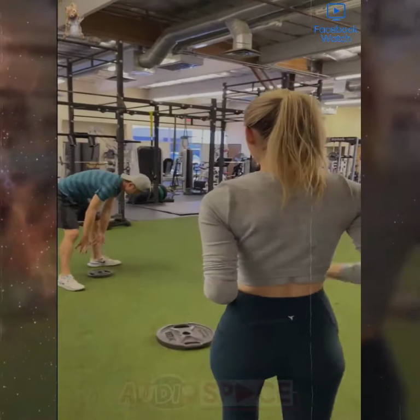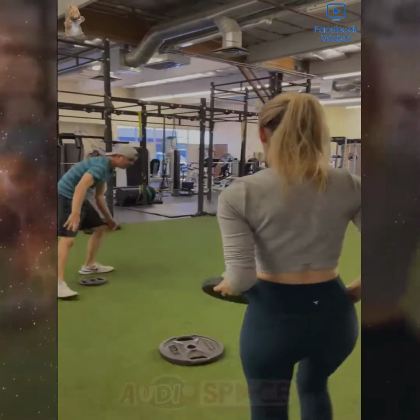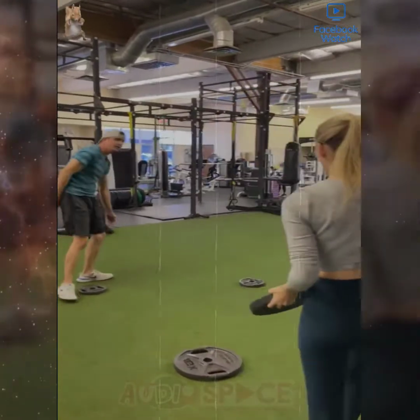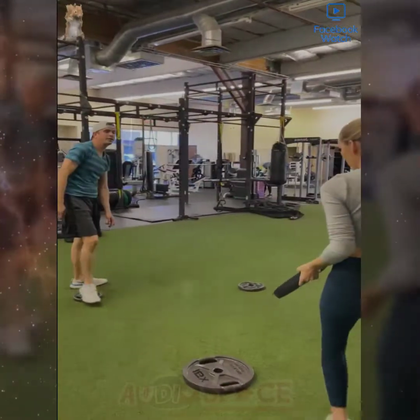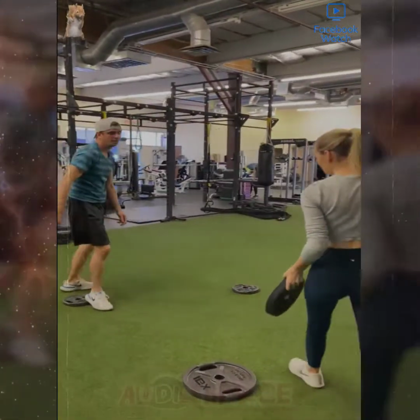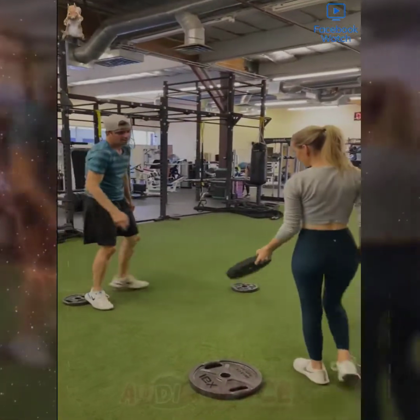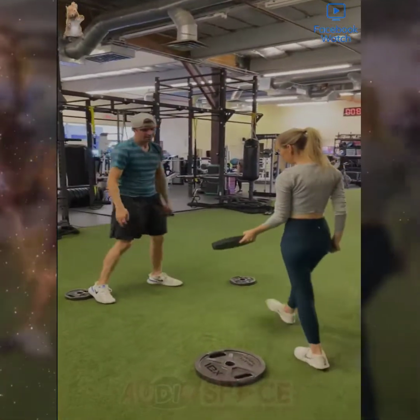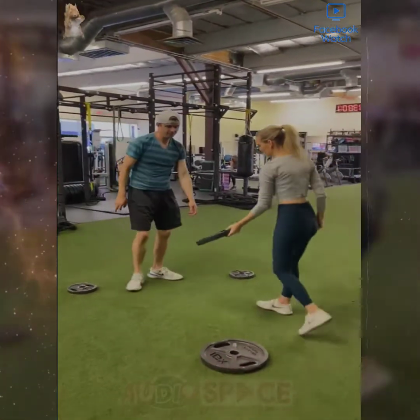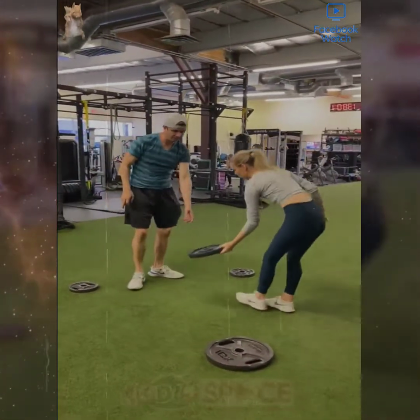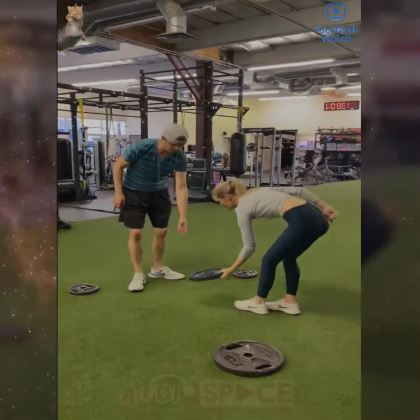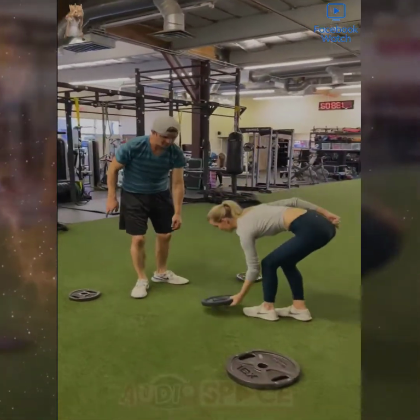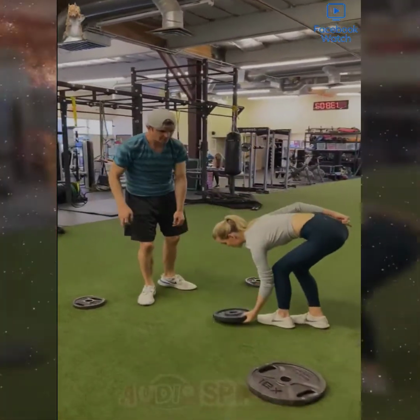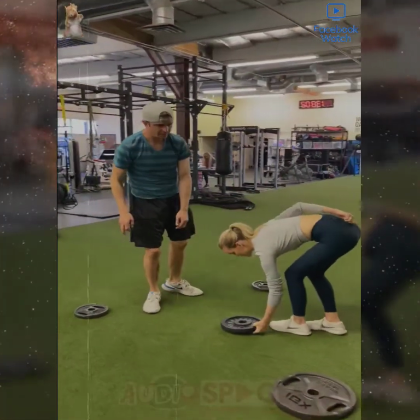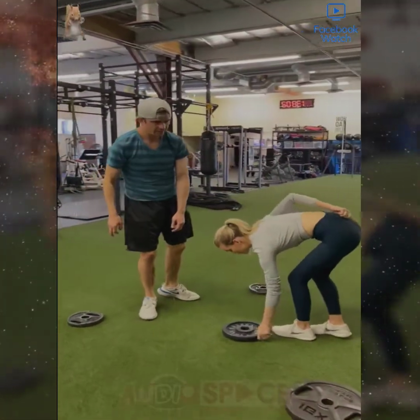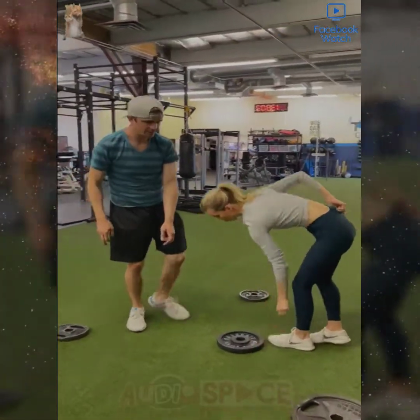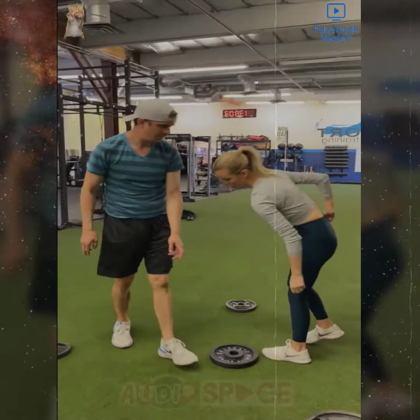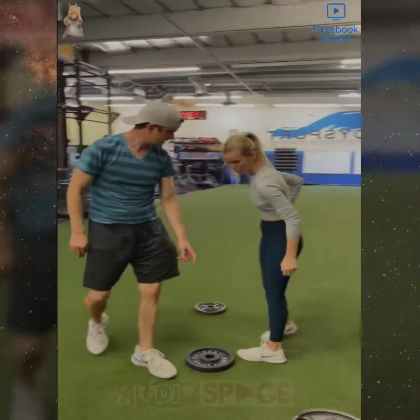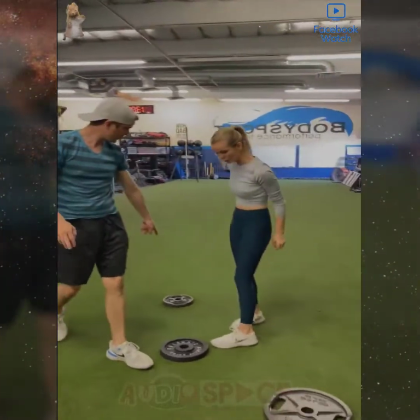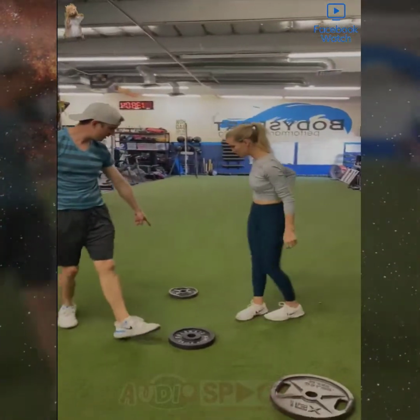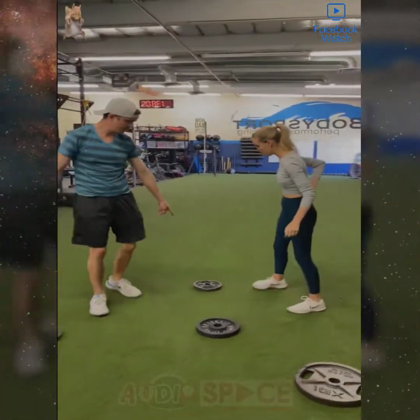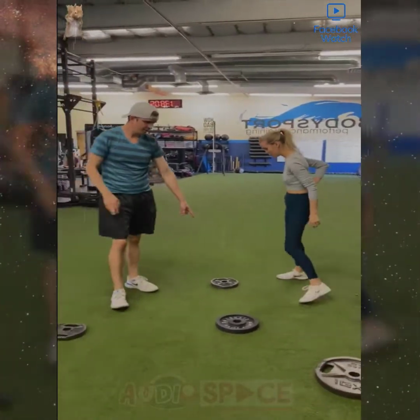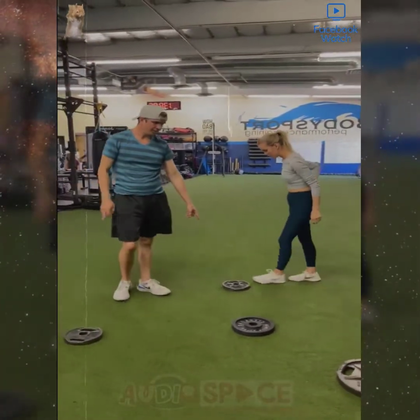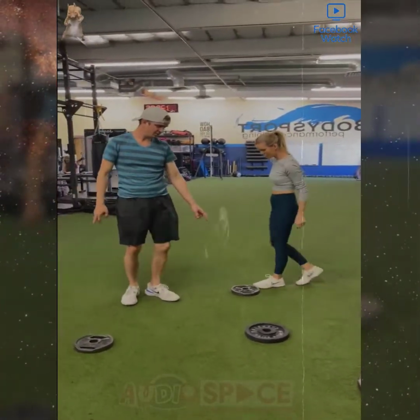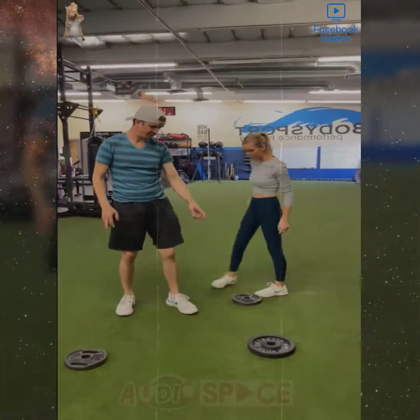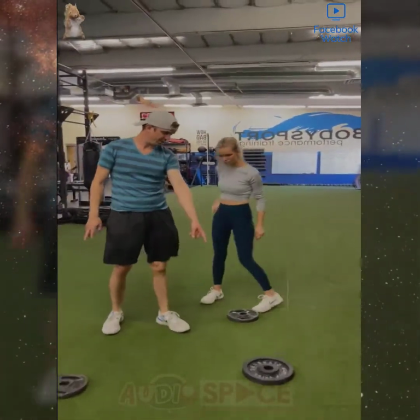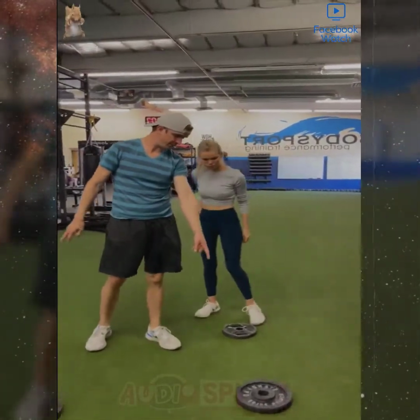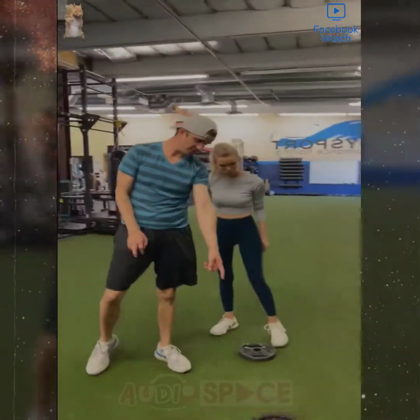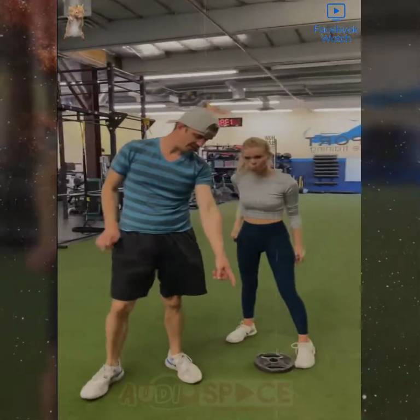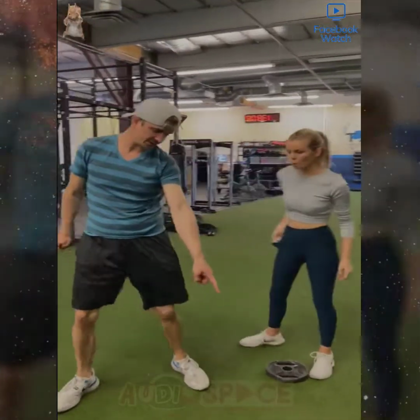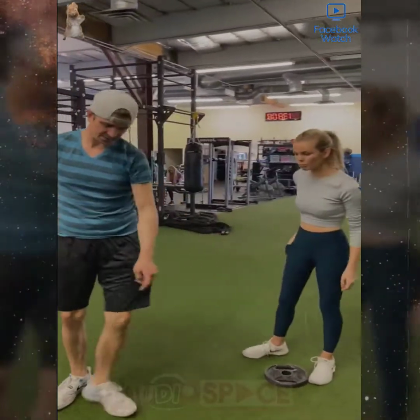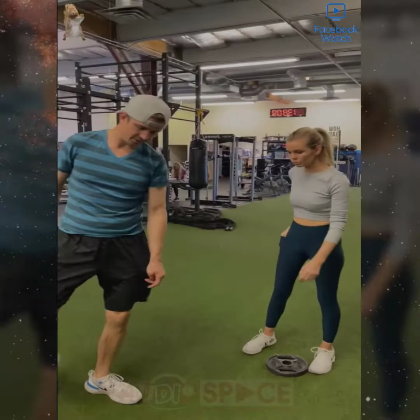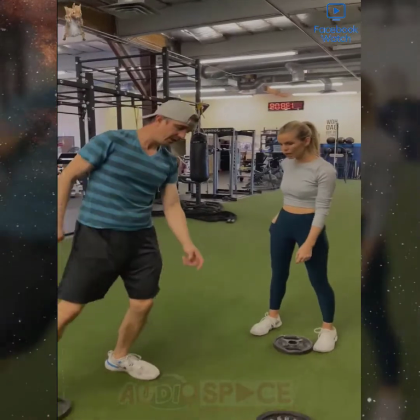Hey. Hey. I'm ready. Careful, careful. I know, this one's really heavy. Okay, so stand over here. So this is good. We have an extra weight. This is going to be good.